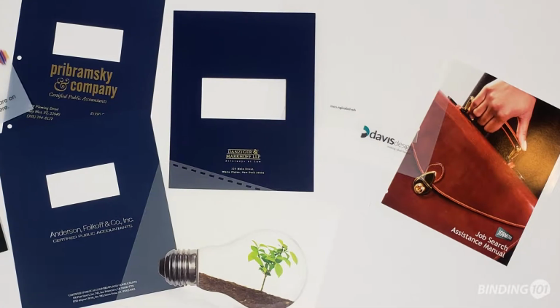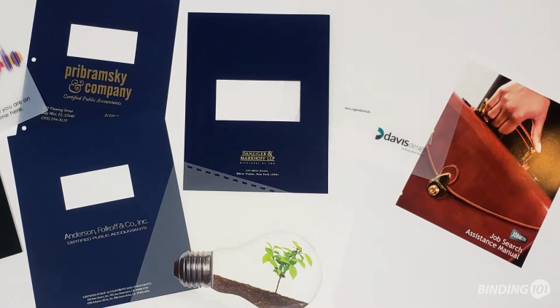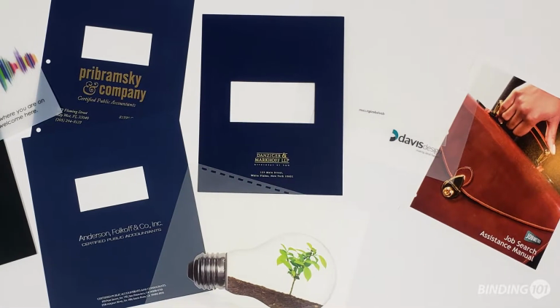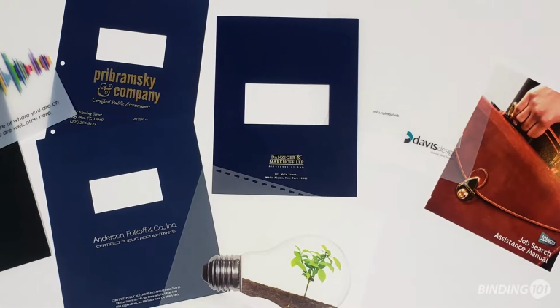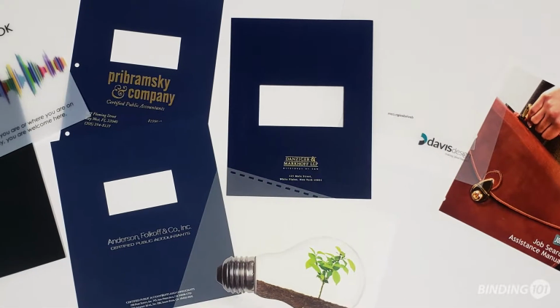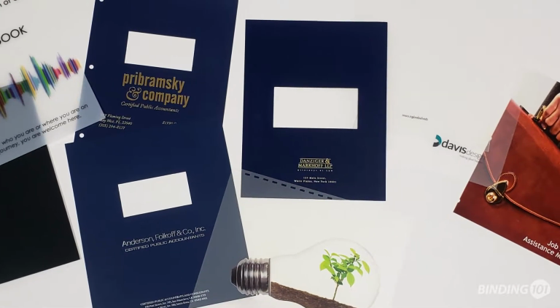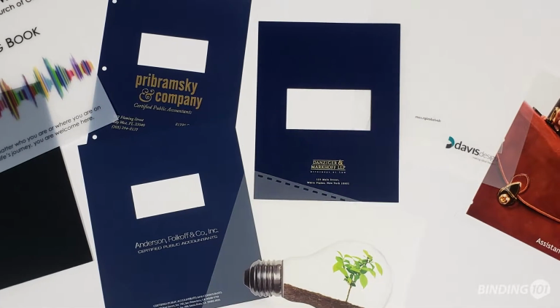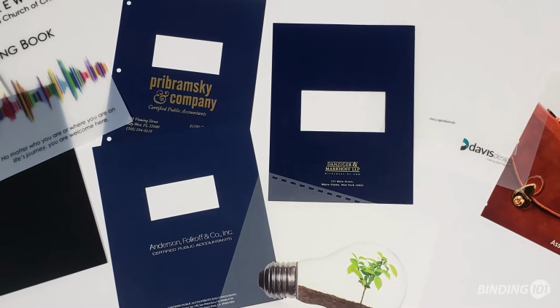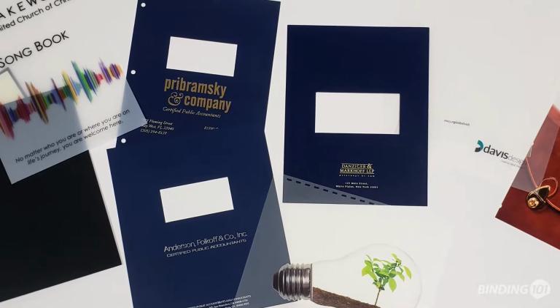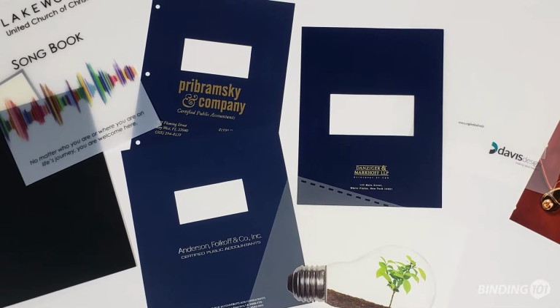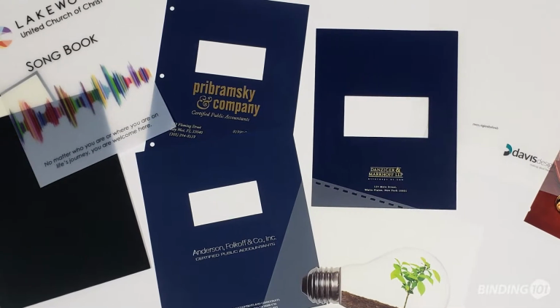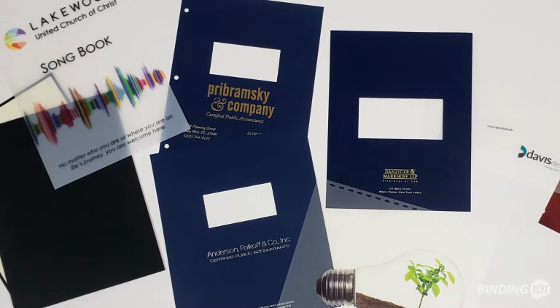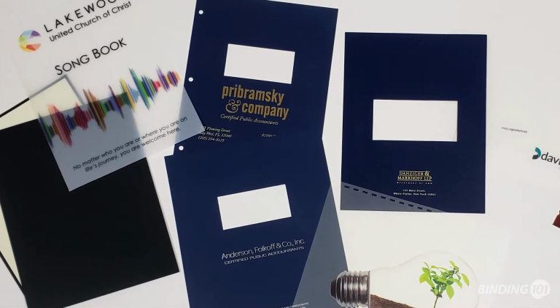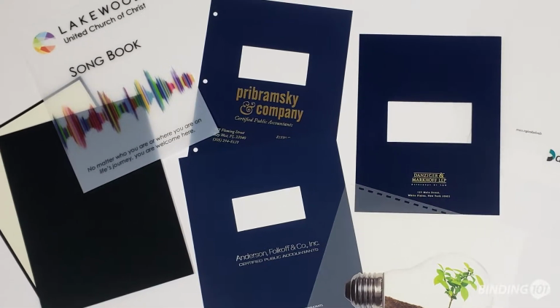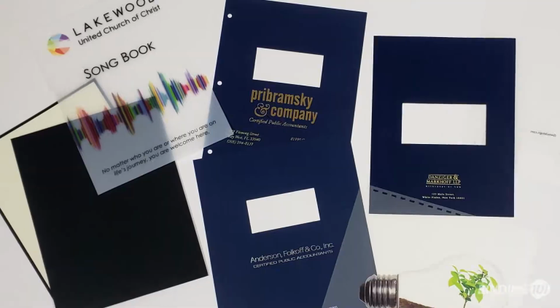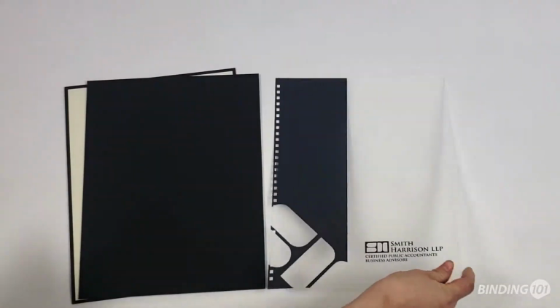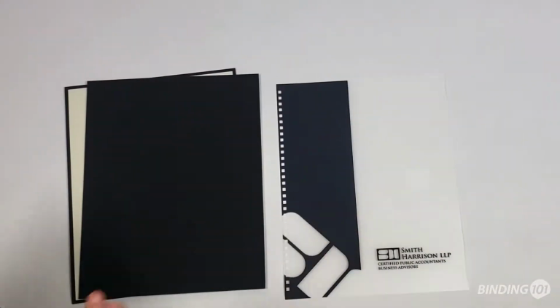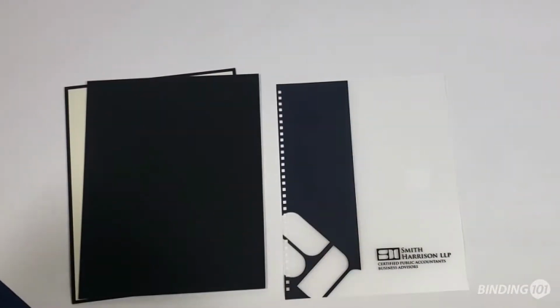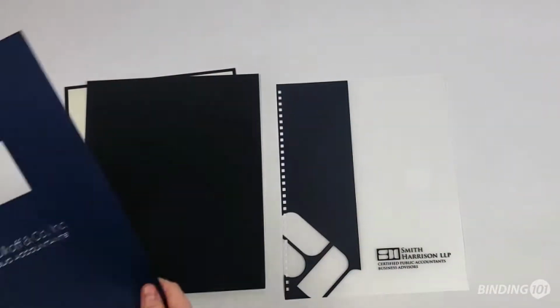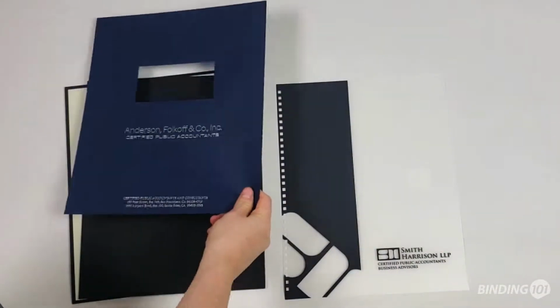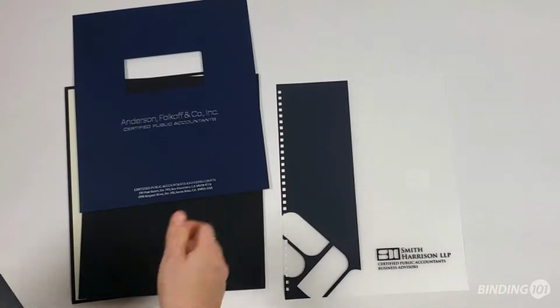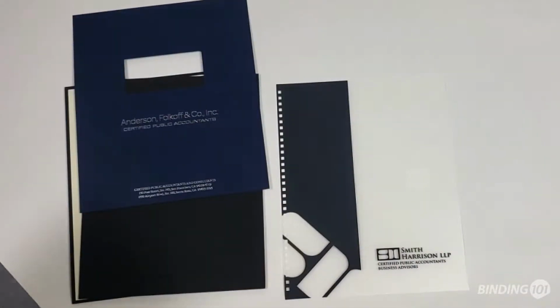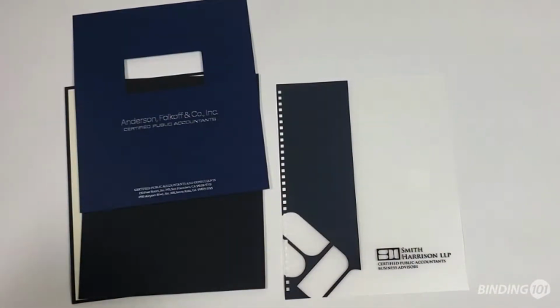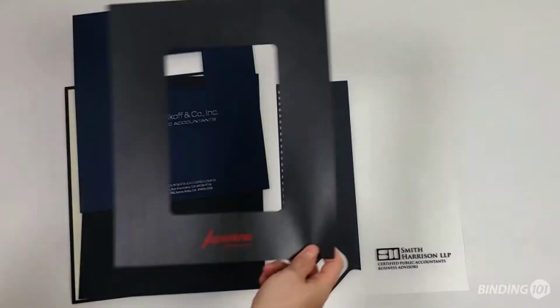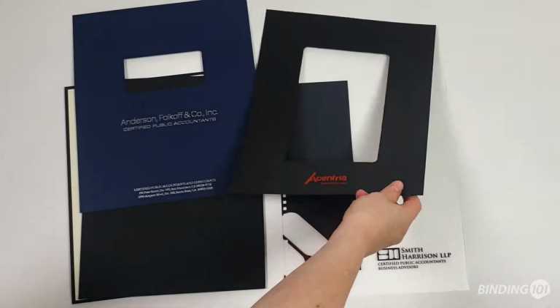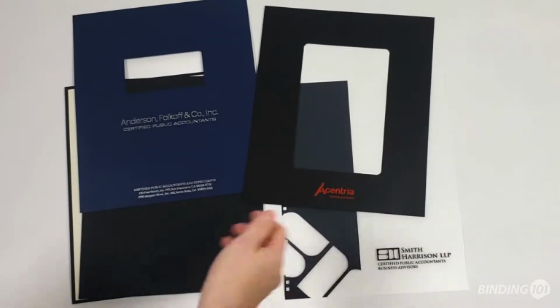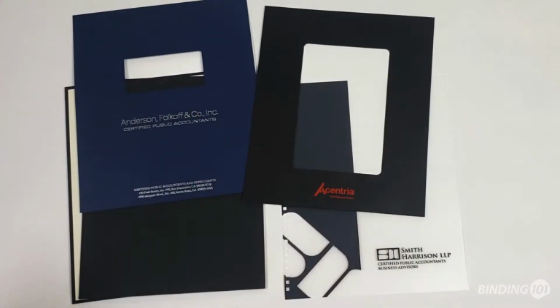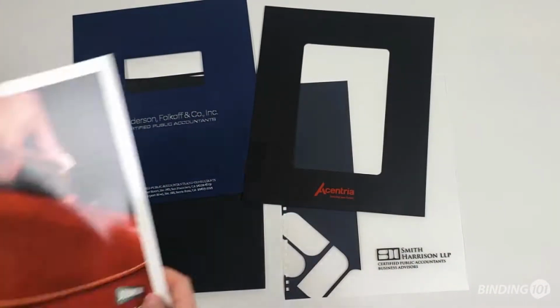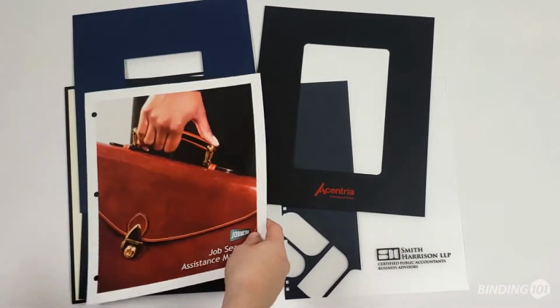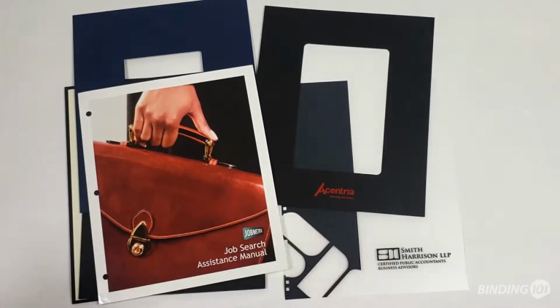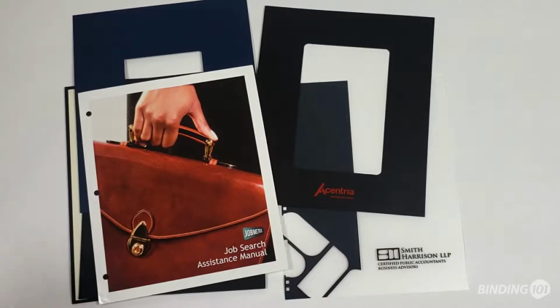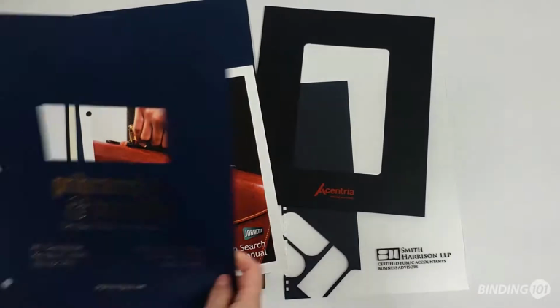Custom report covers are a great way to brand your business and create a standout presentation. With a wide variety of cover materials and customization options, you can find exactly what you need.